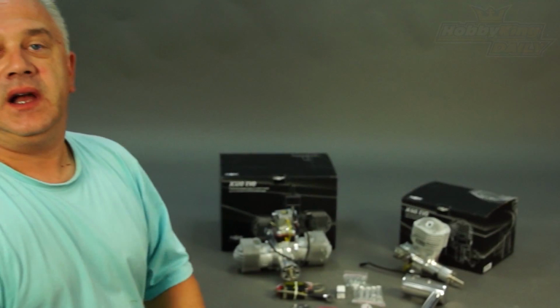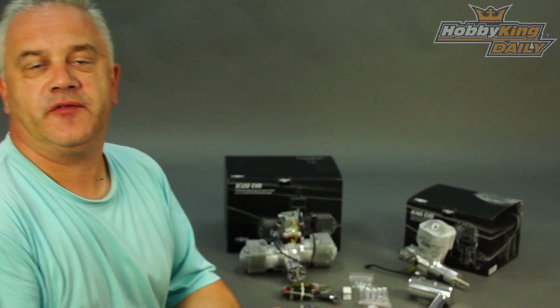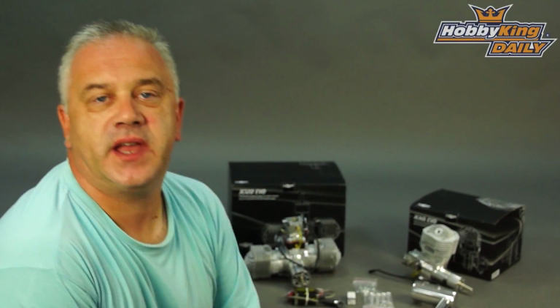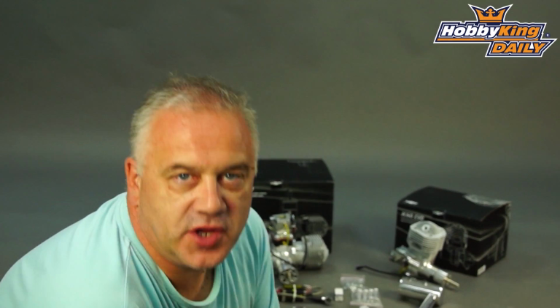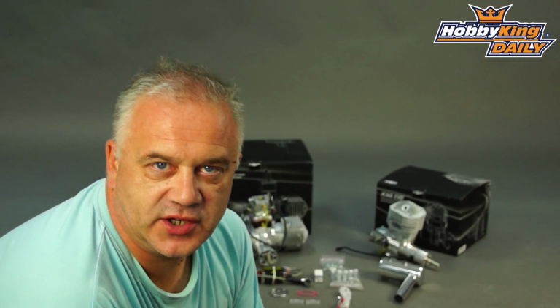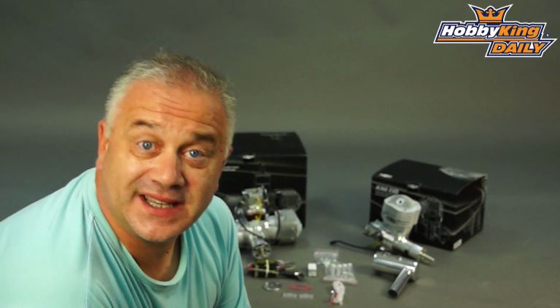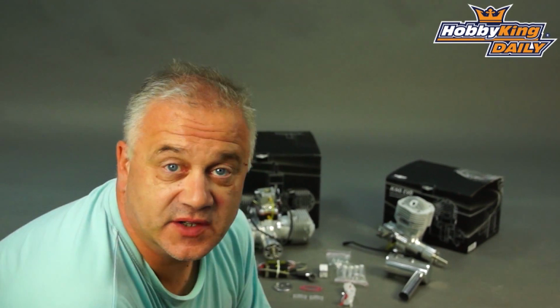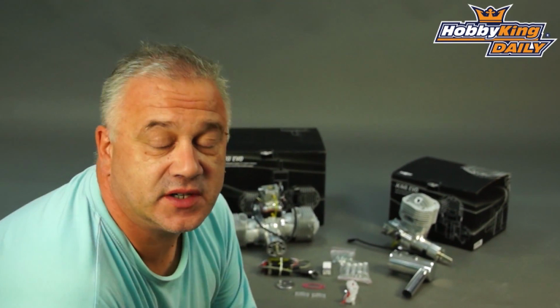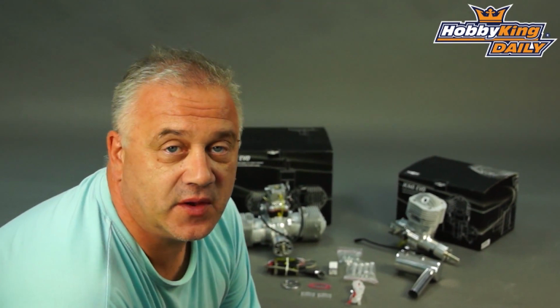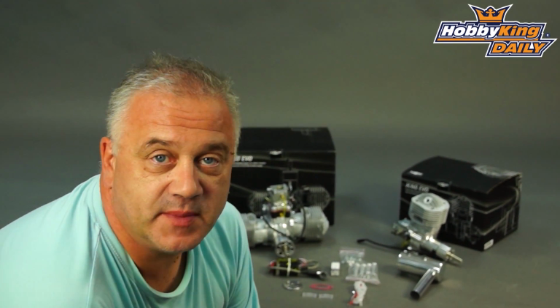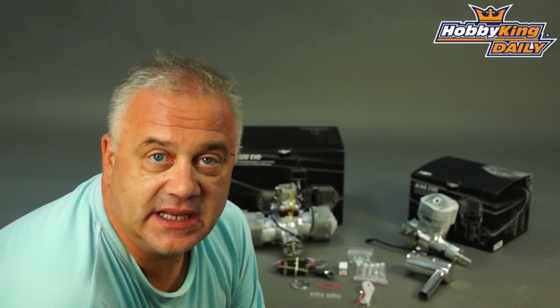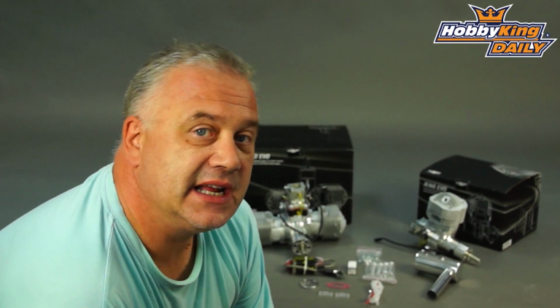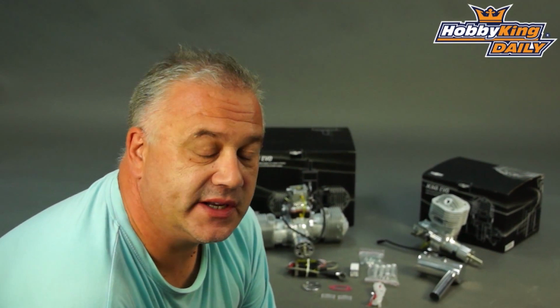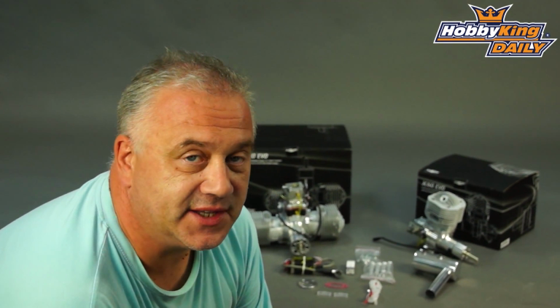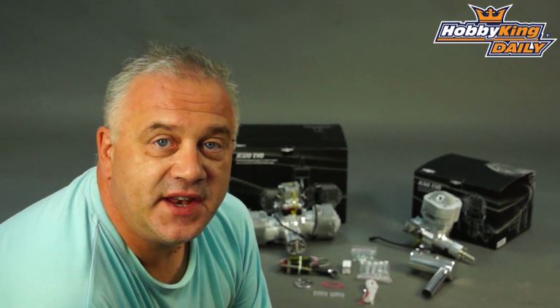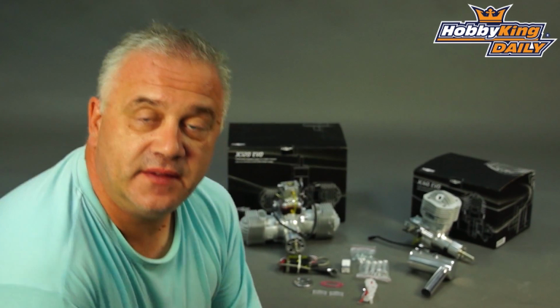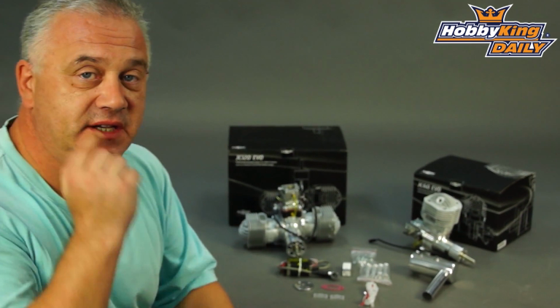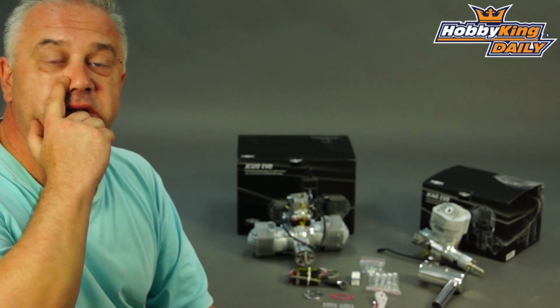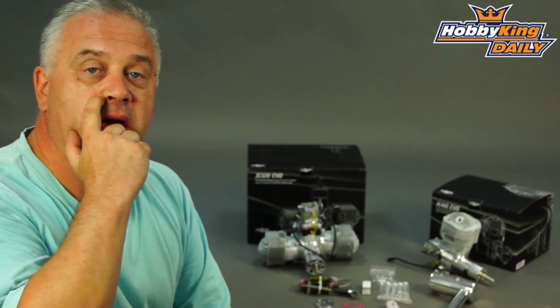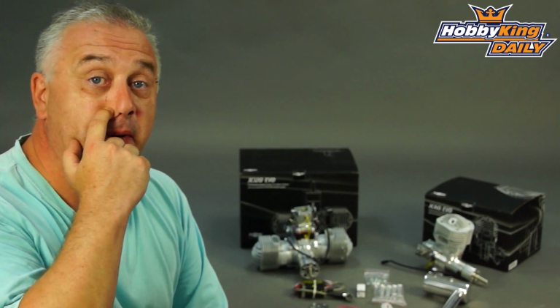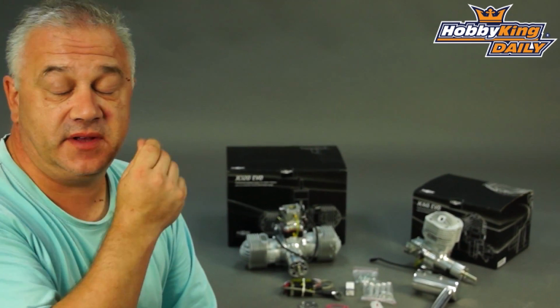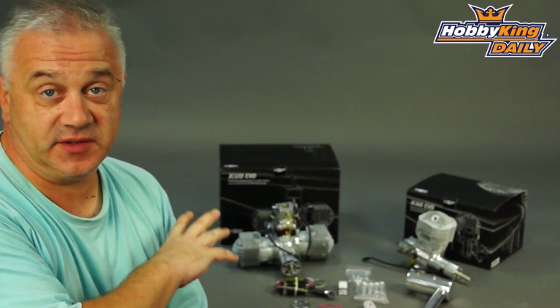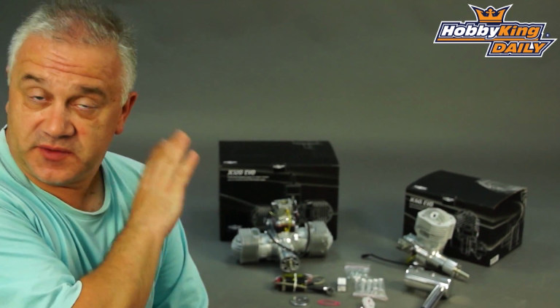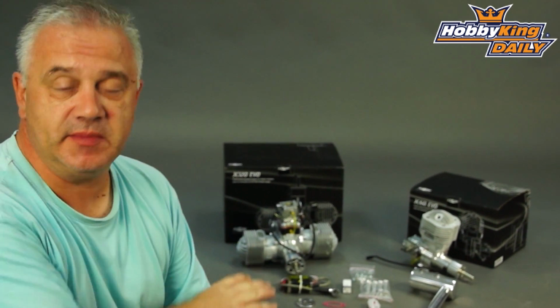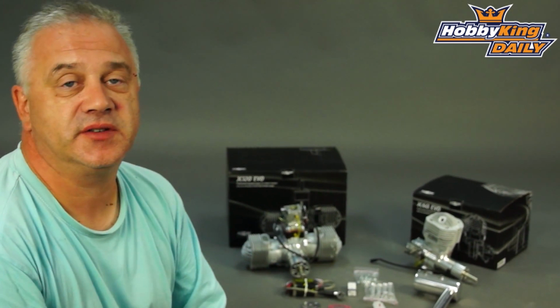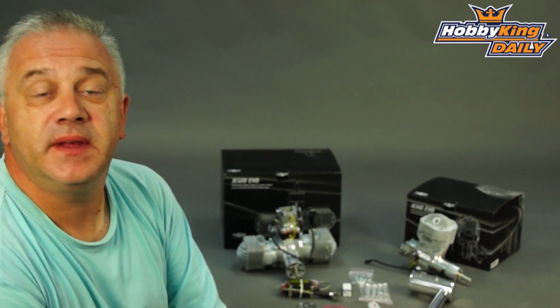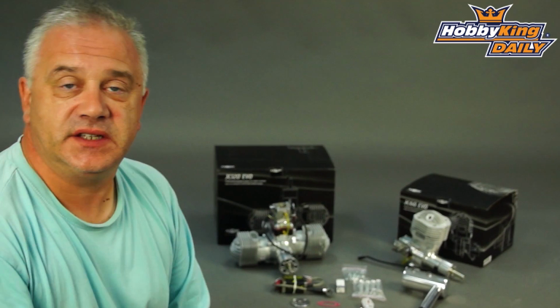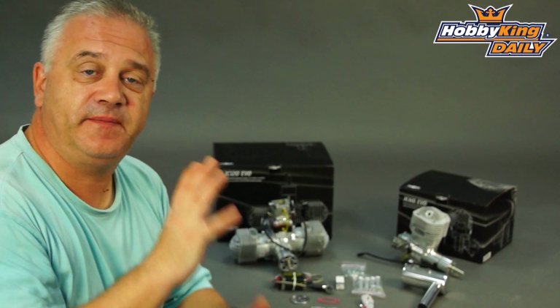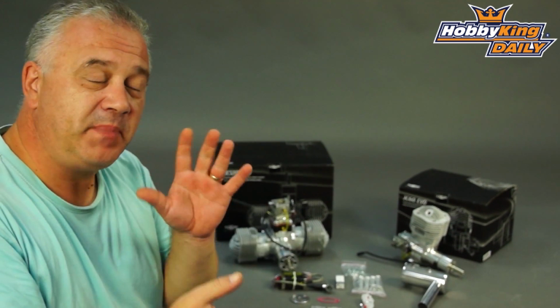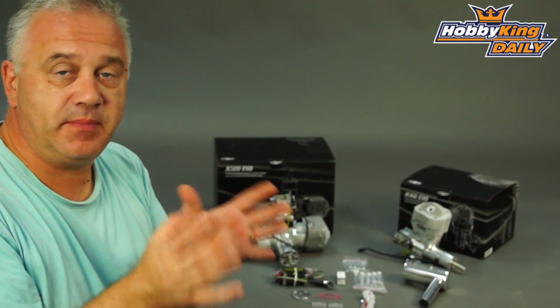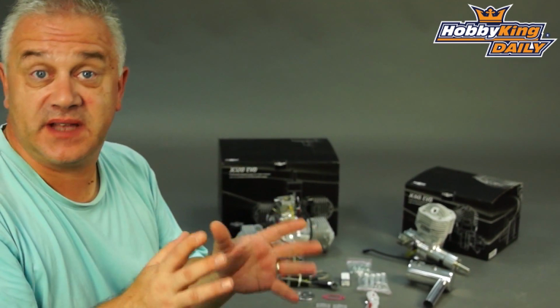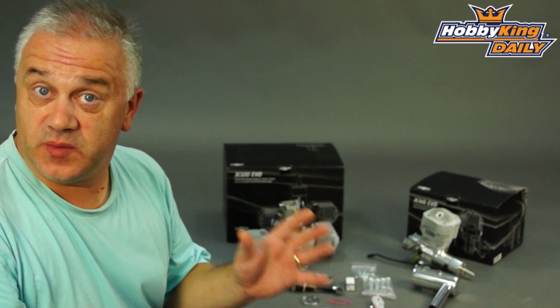Hi, Scott from Hobby King with a new range of gas engines, which is something that always makes me quite excited. Now the nice thing with these, apart from the engines themselves which are extremely good — I'll get to that in a minute — is that they basically plug some gaps as well.